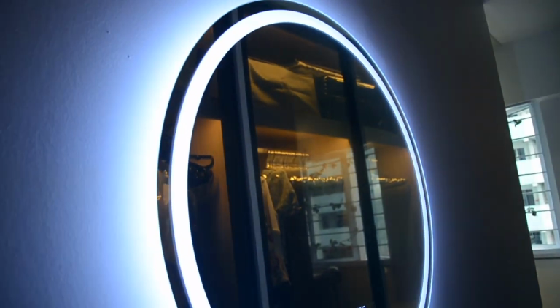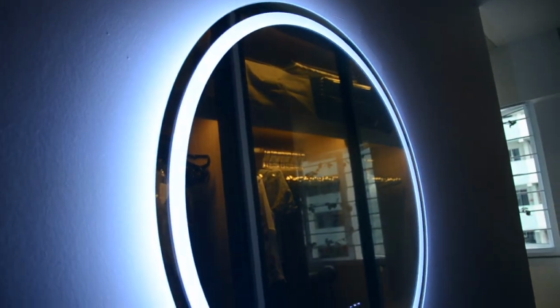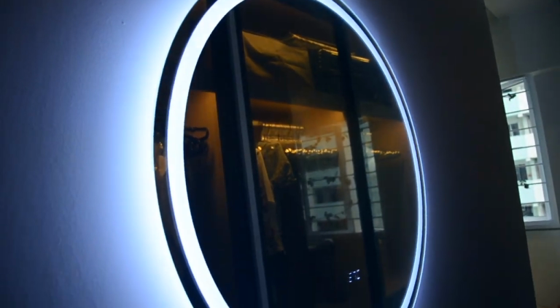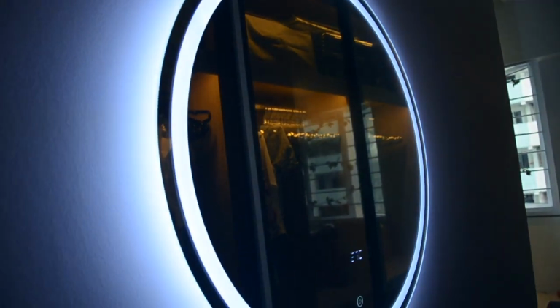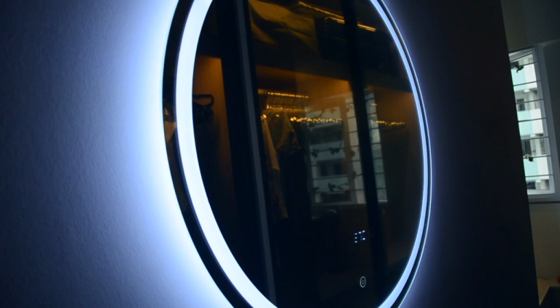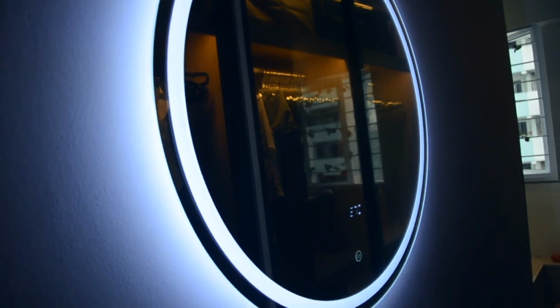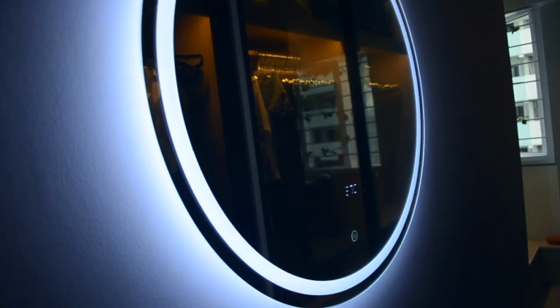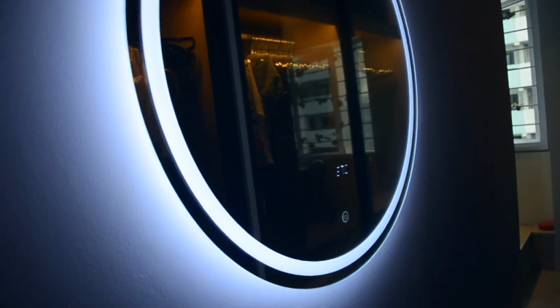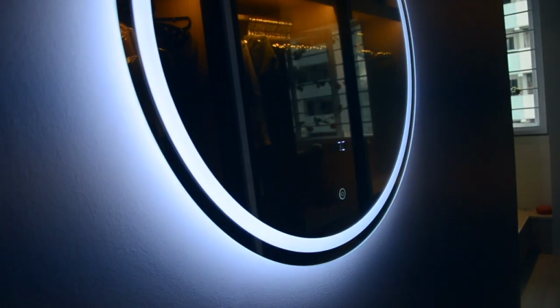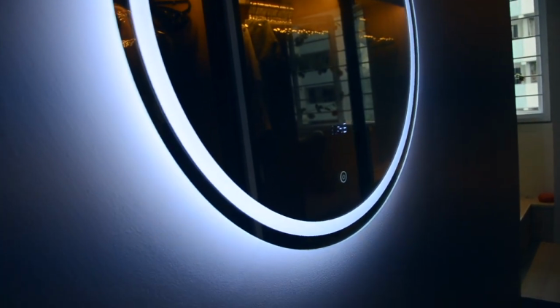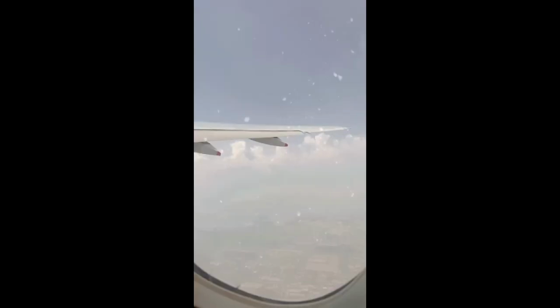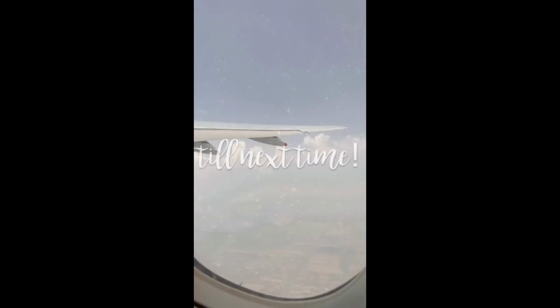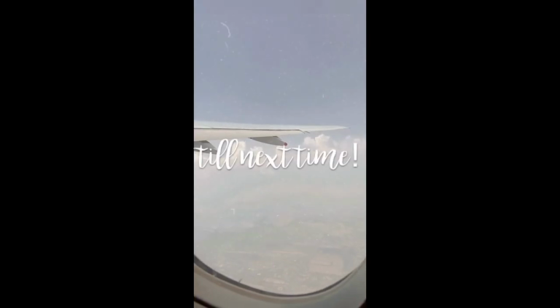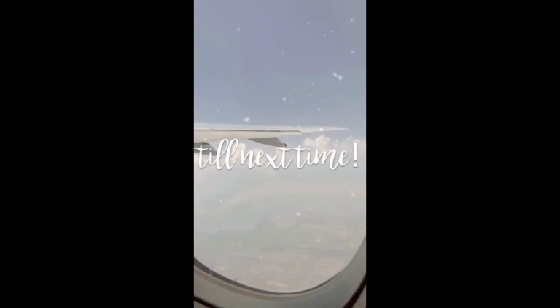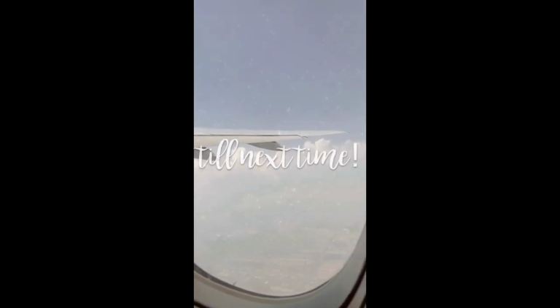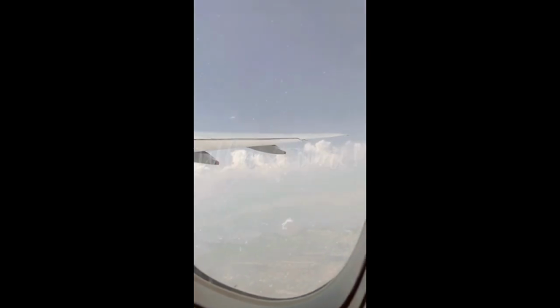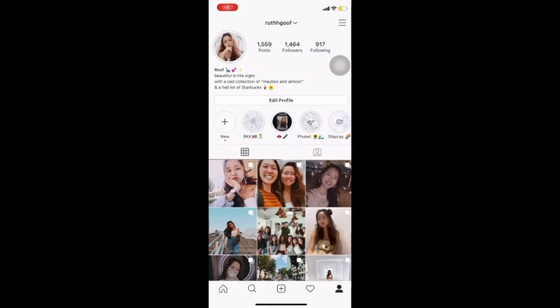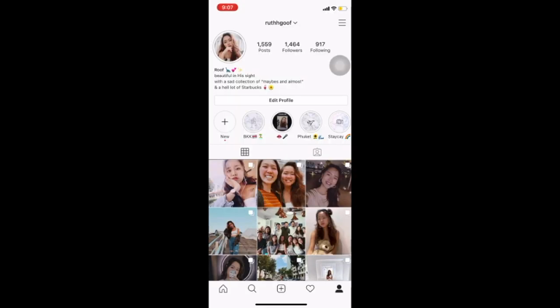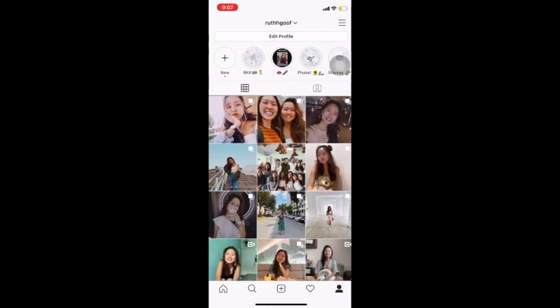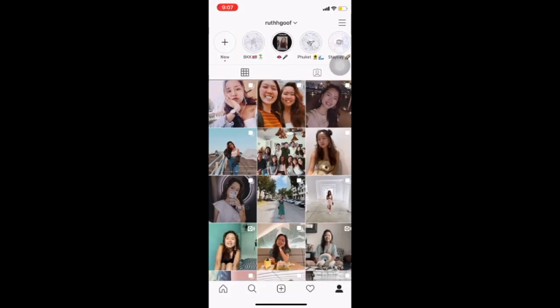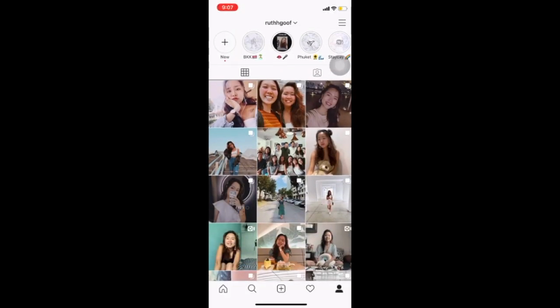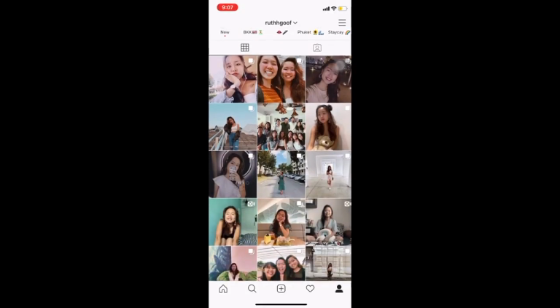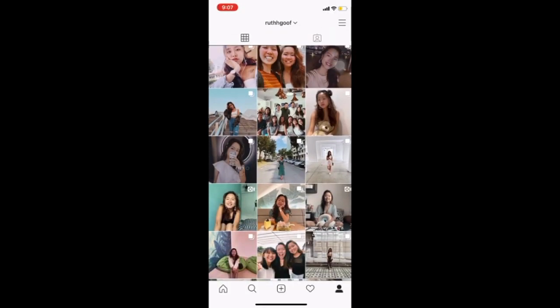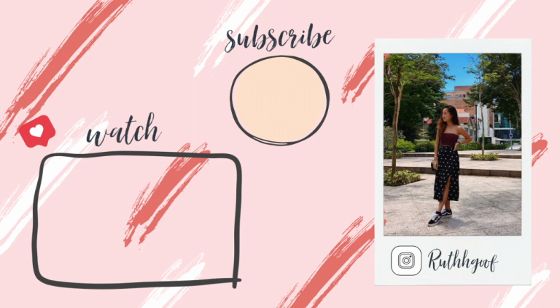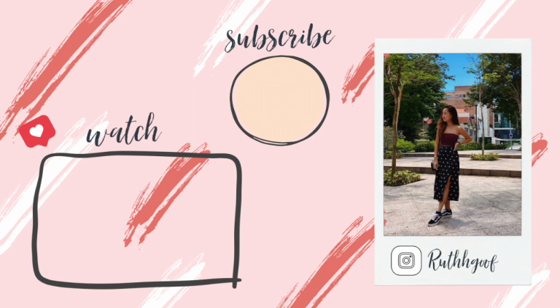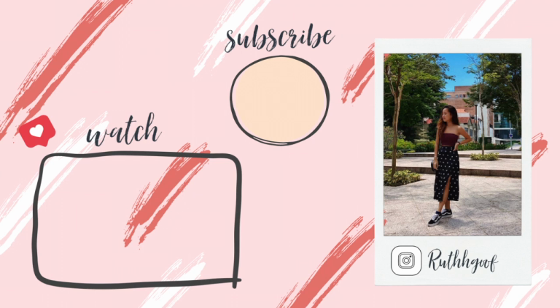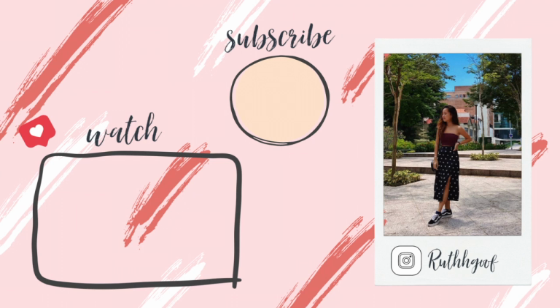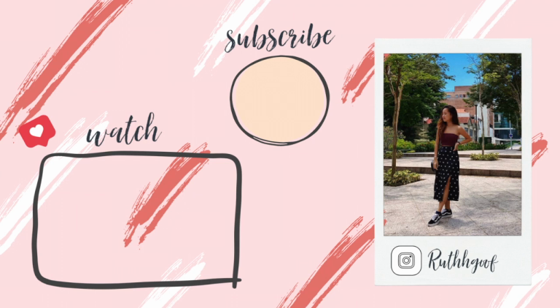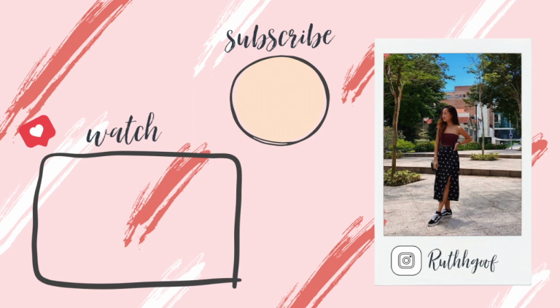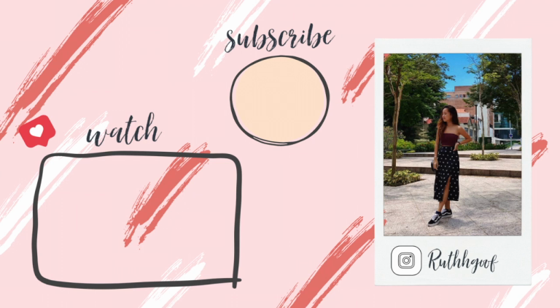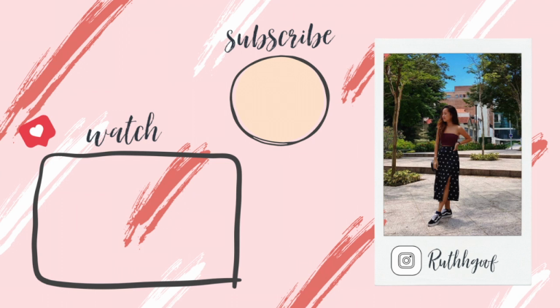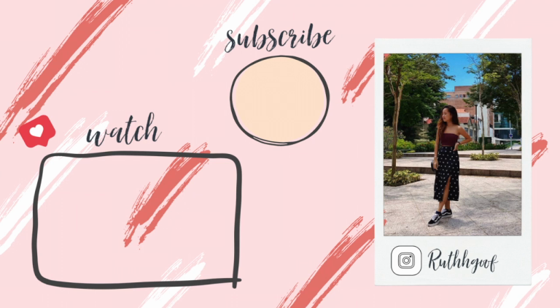Yeah, that's the end of my room tour. I hope you guys really enjoyed it. Just don't forget to click like and subscribe and I'll see you guys next time. Bye!